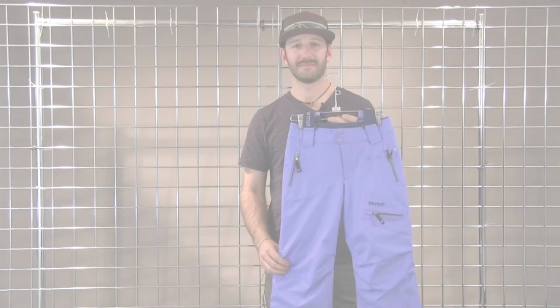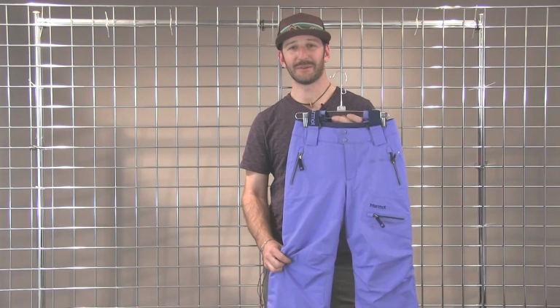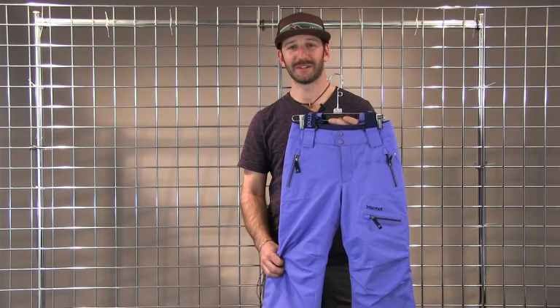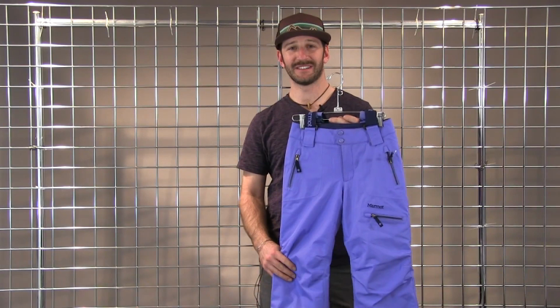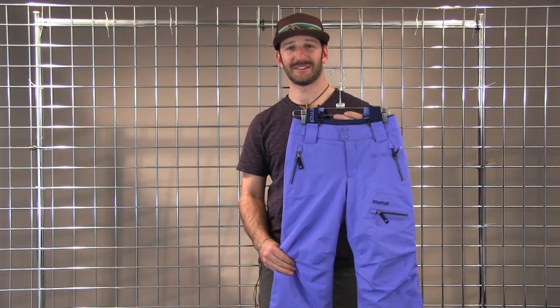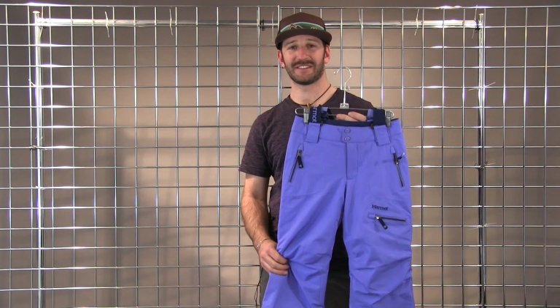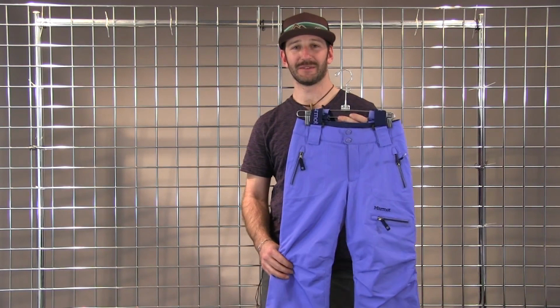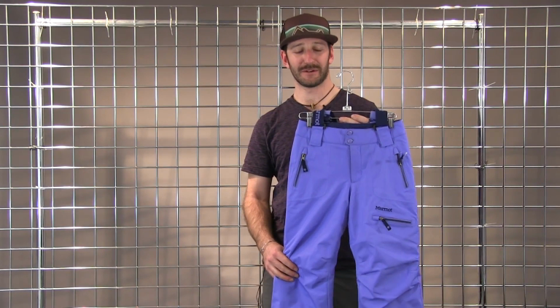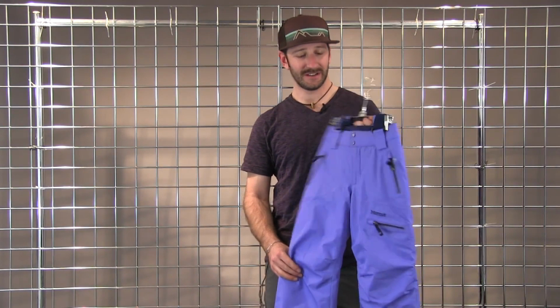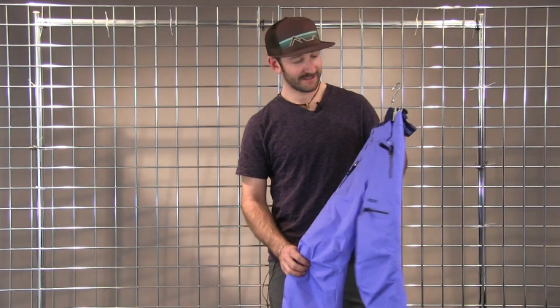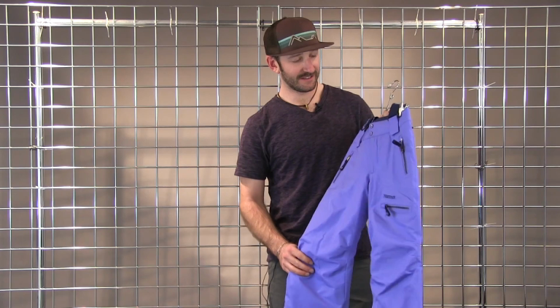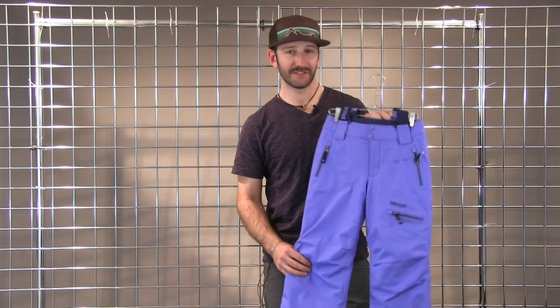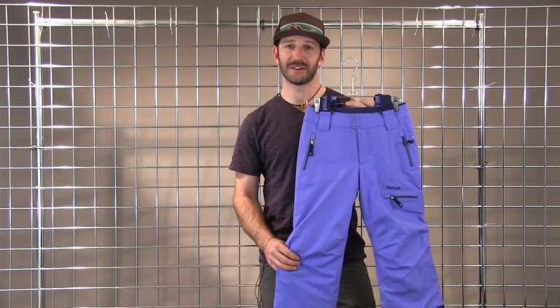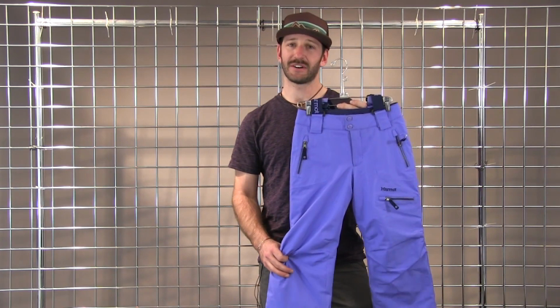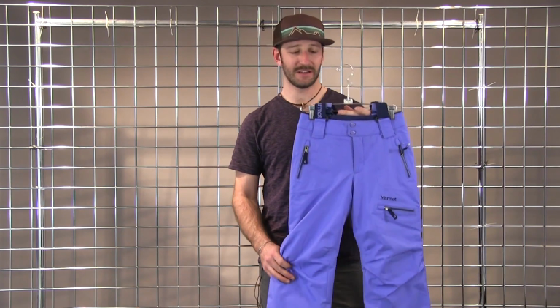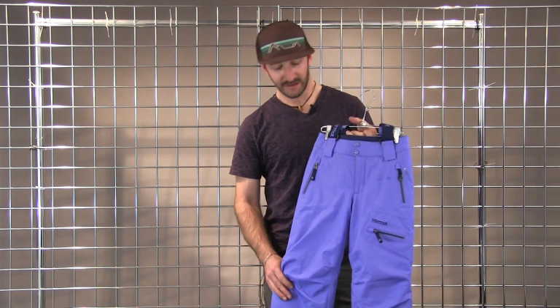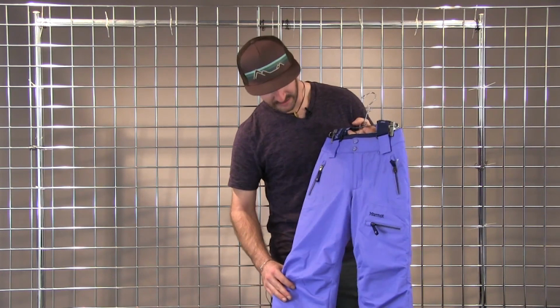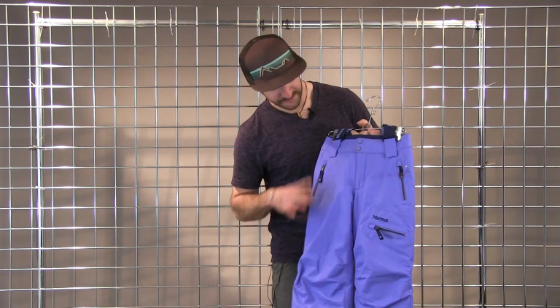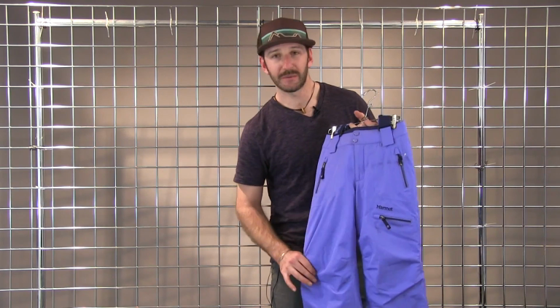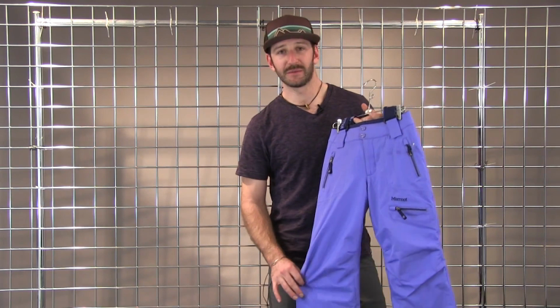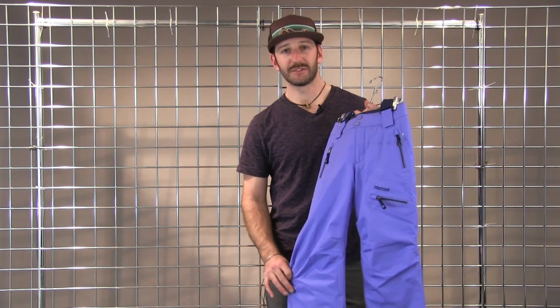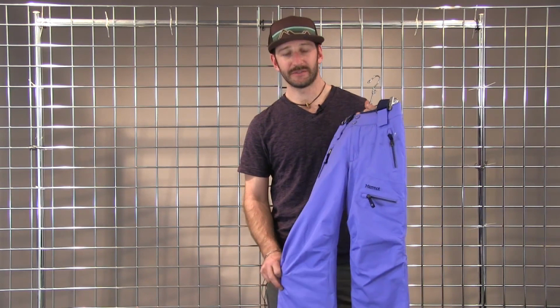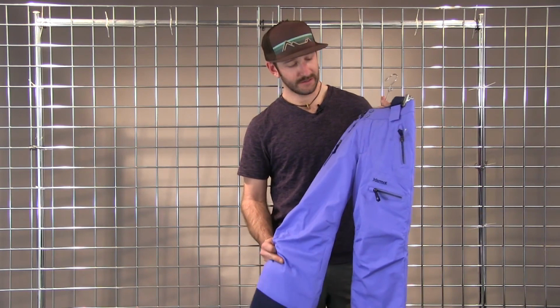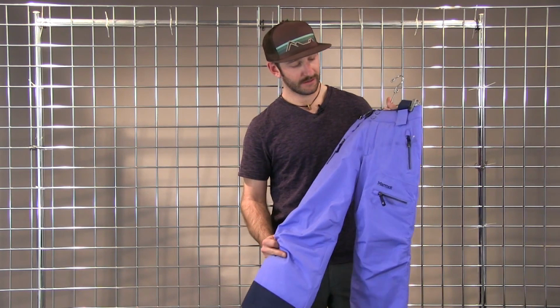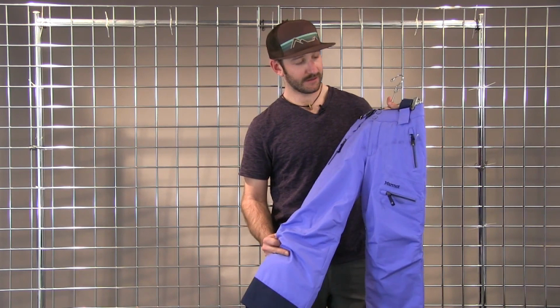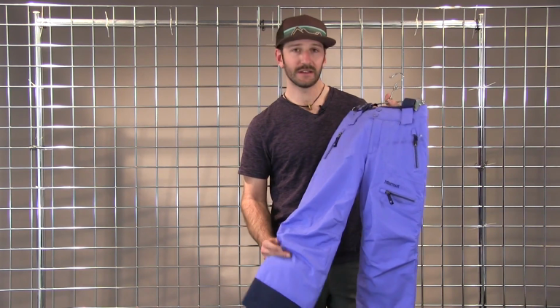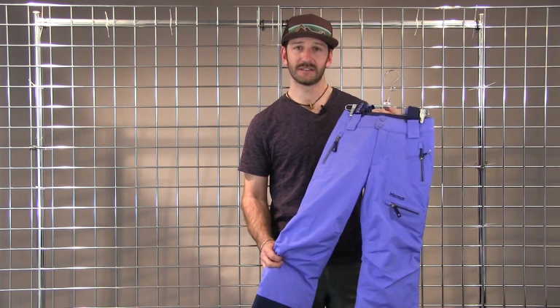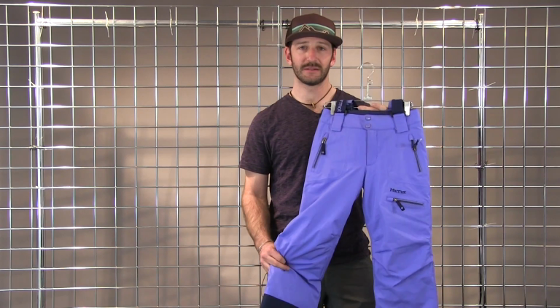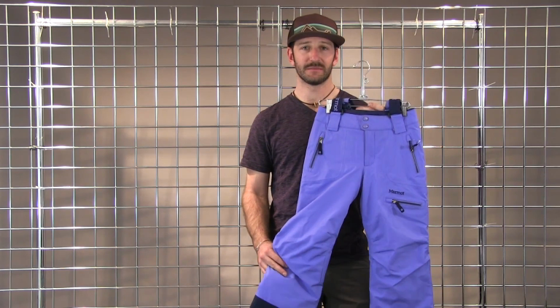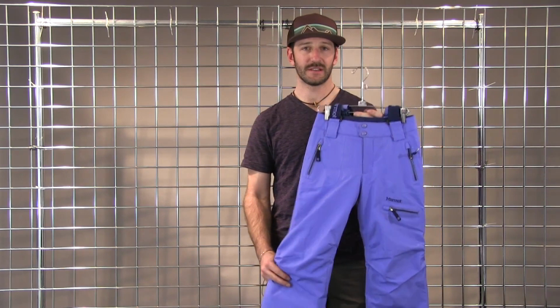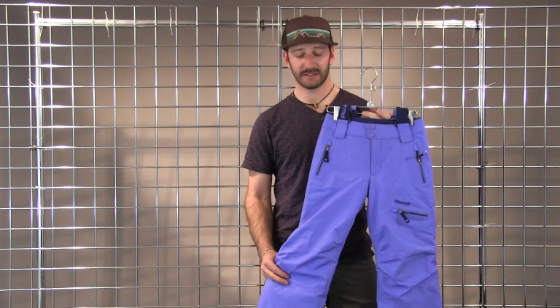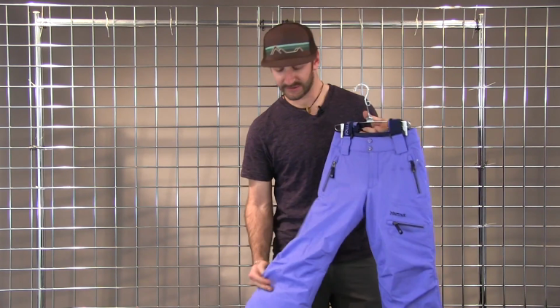Hi, welcome to Winter Kids. I'm Scott with Marmot. This is the Girl Starstruck Pant — fully water and windproof, lightly insulated with some synthetic insulation.